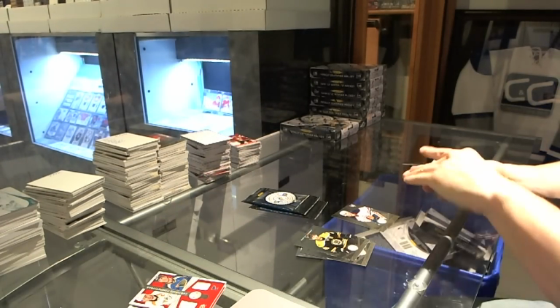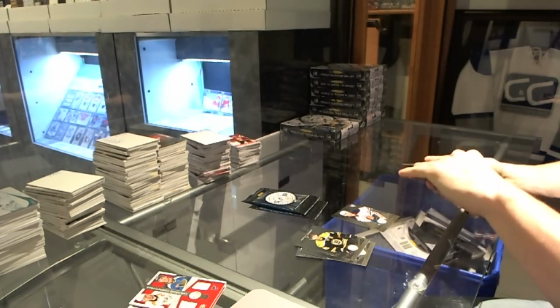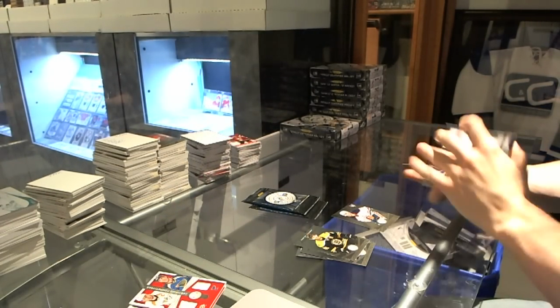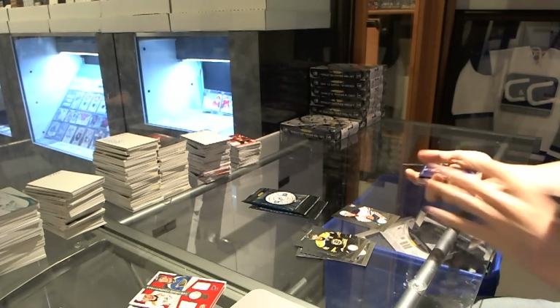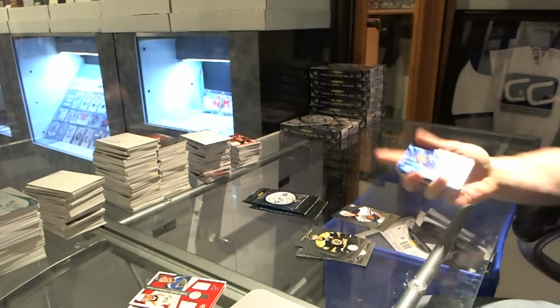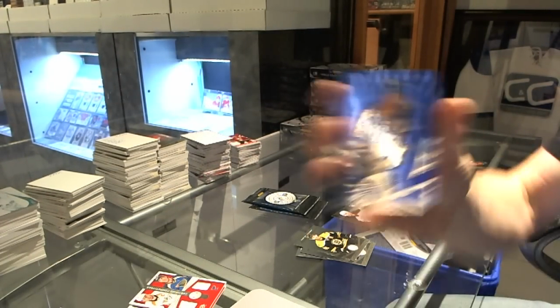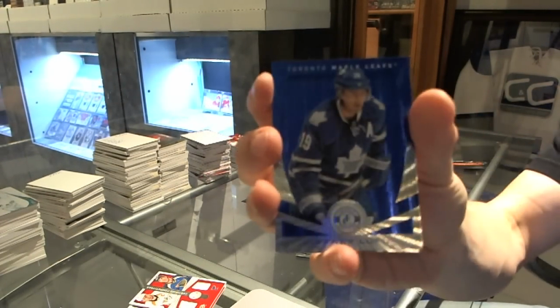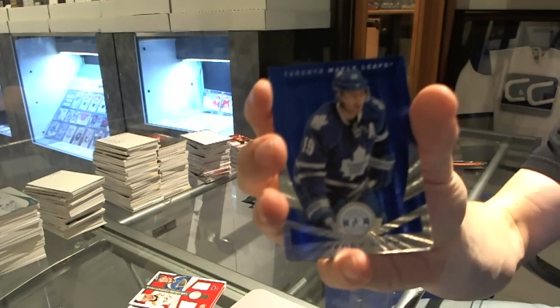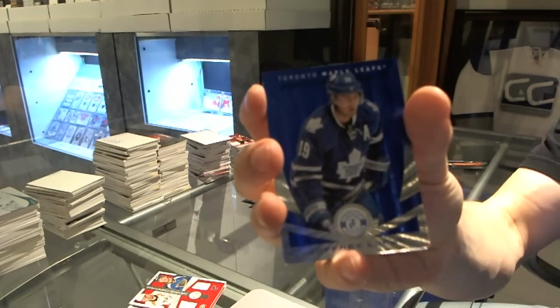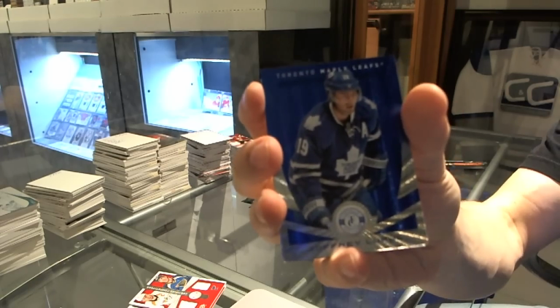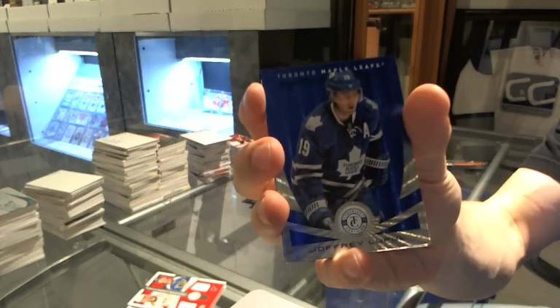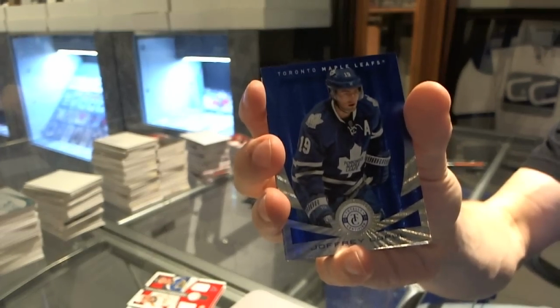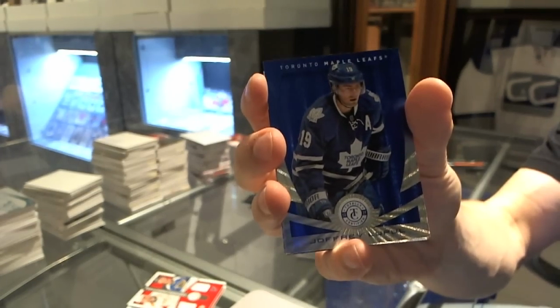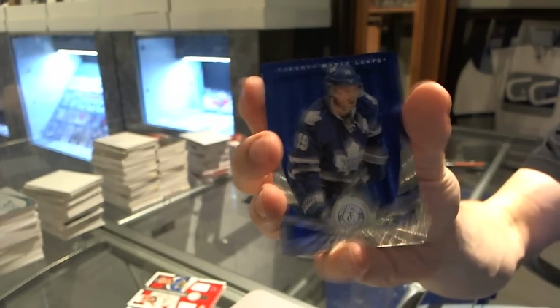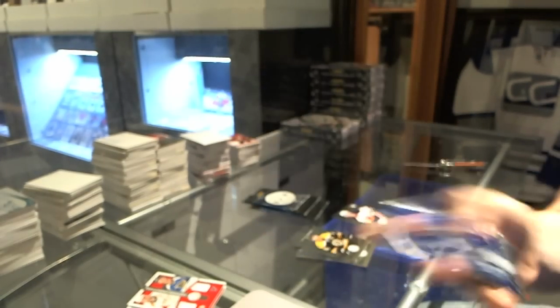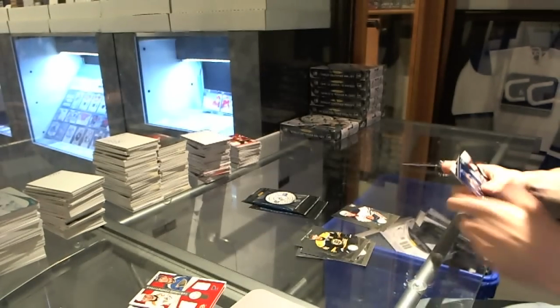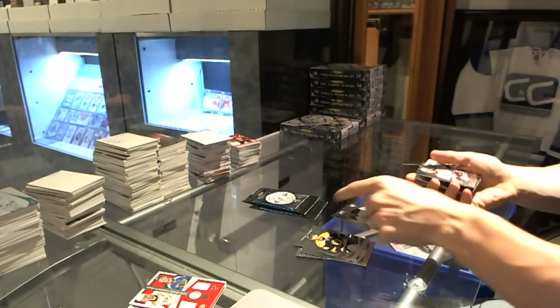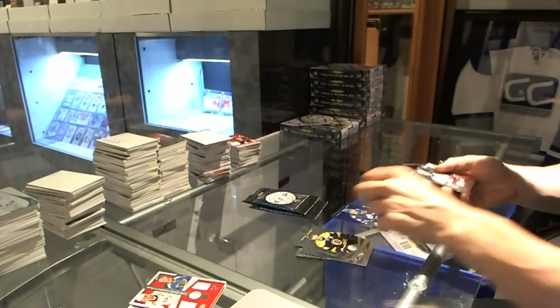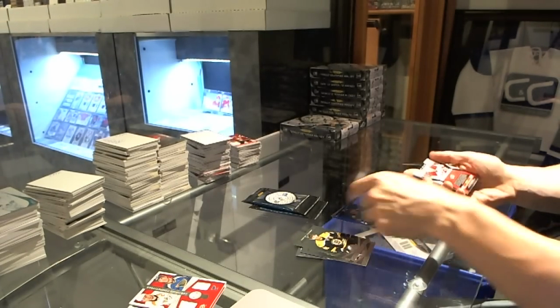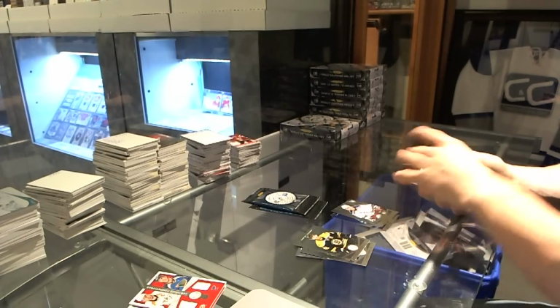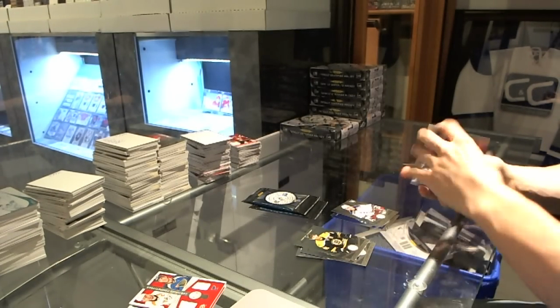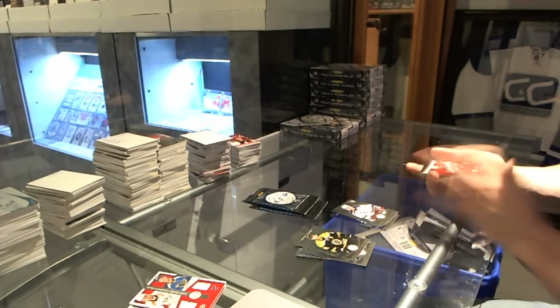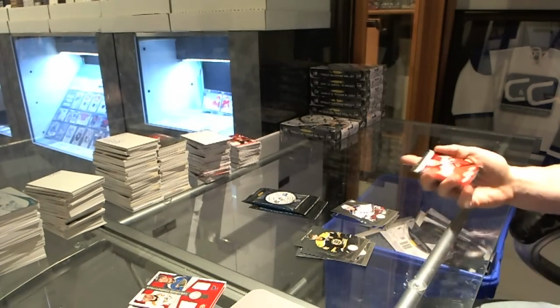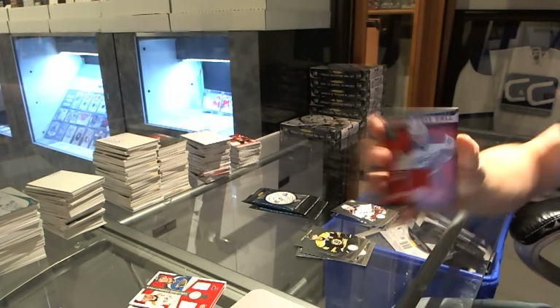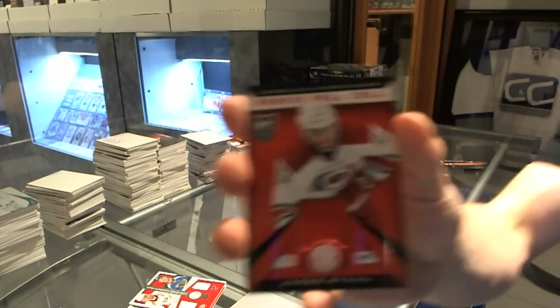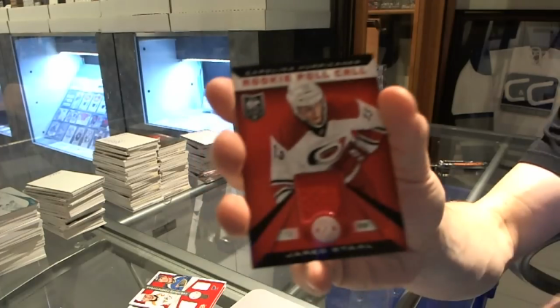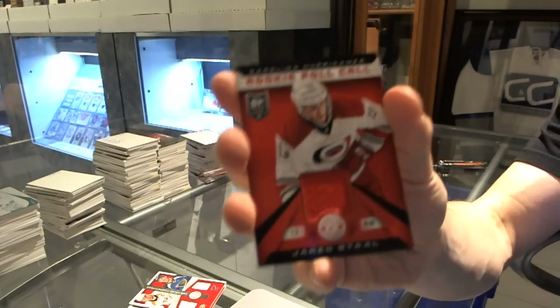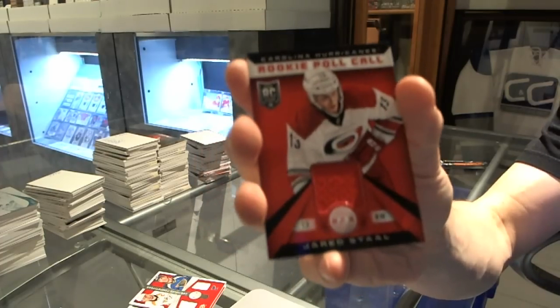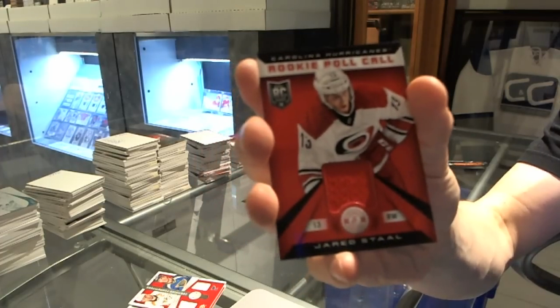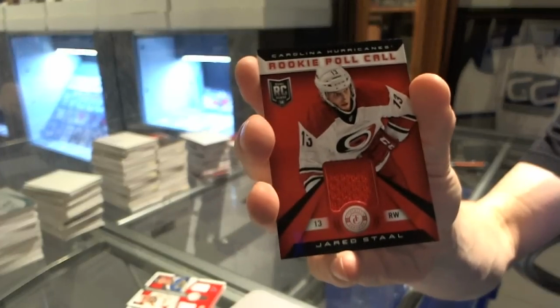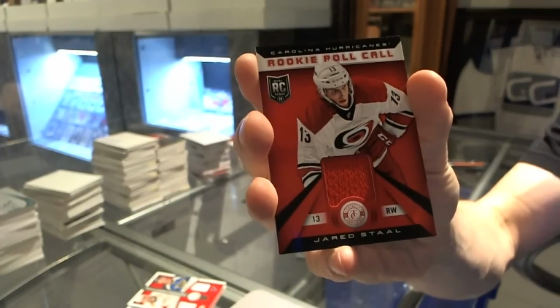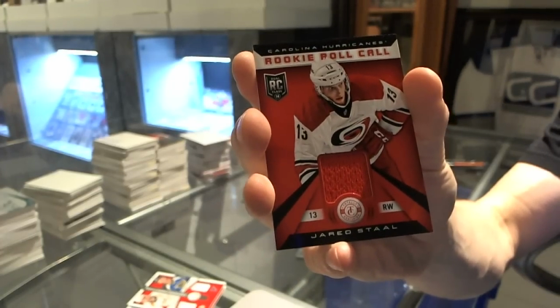We've got a Platinum Blue, number to 50 for the Toronto Maple Leafs, Joffrey Lupul. Rookie for the Rangers, Jesper Fast, and a Rookie Roll Call jersey for the Carolina Hurricanes, Jared Staal.